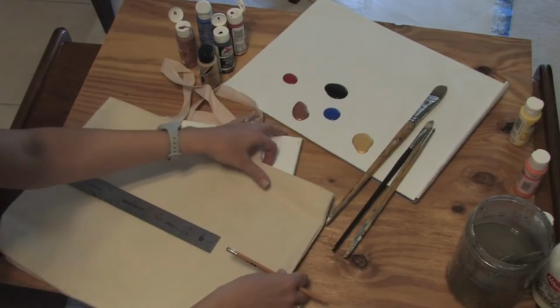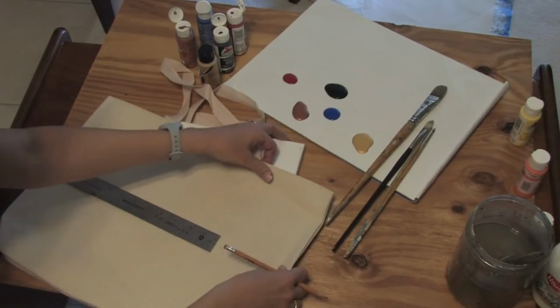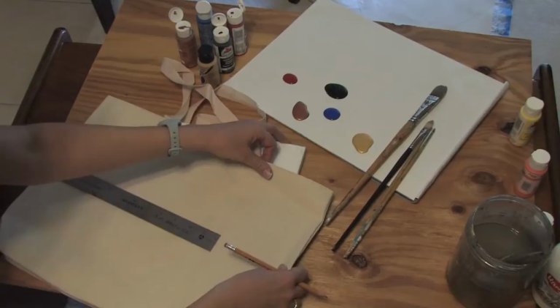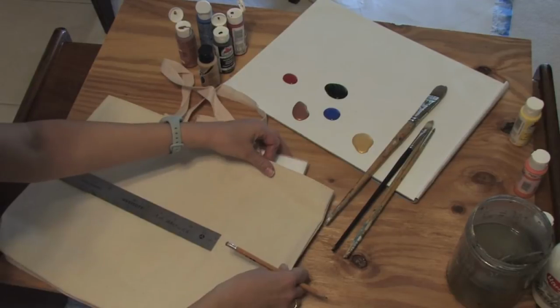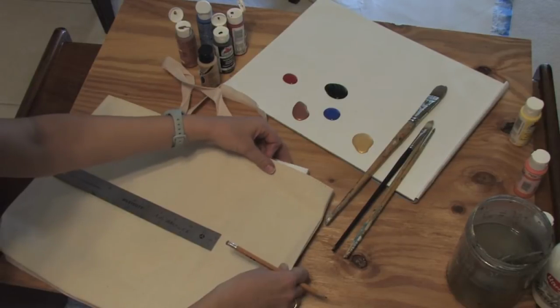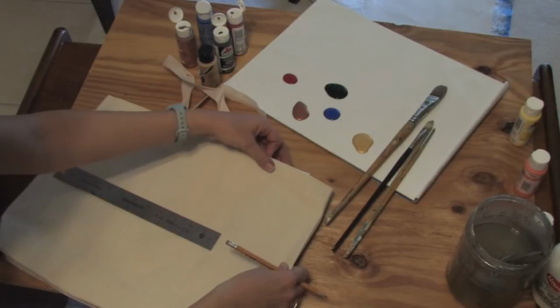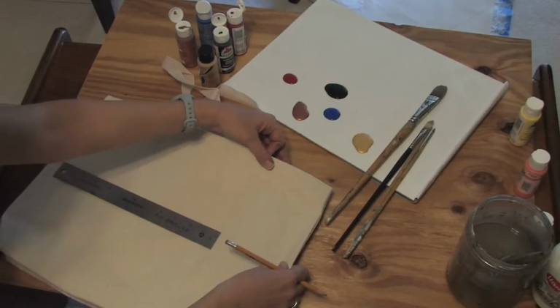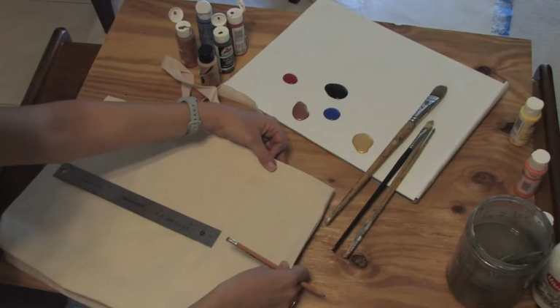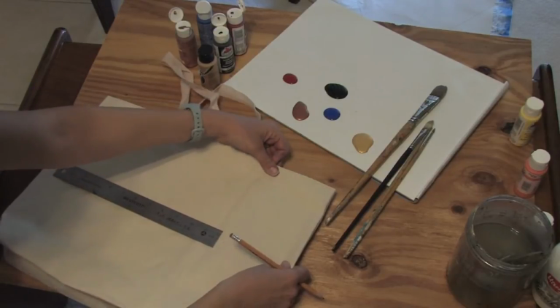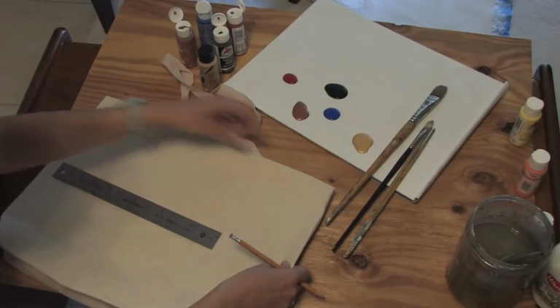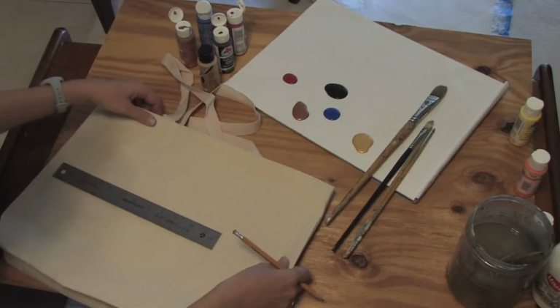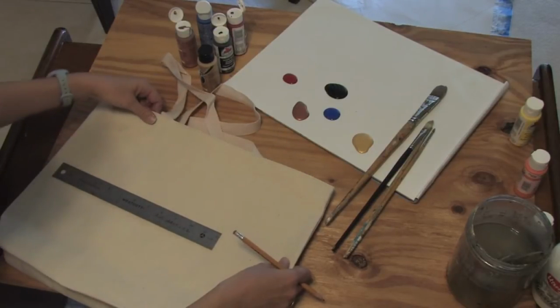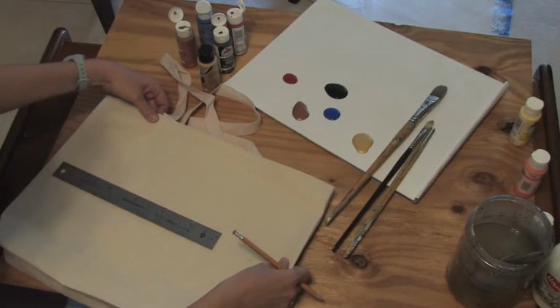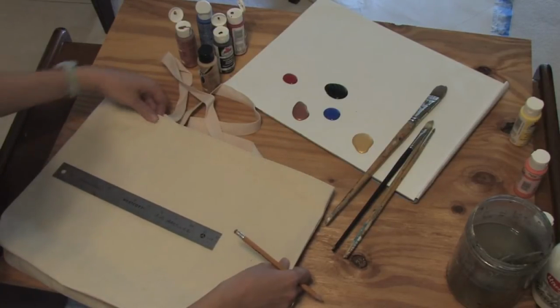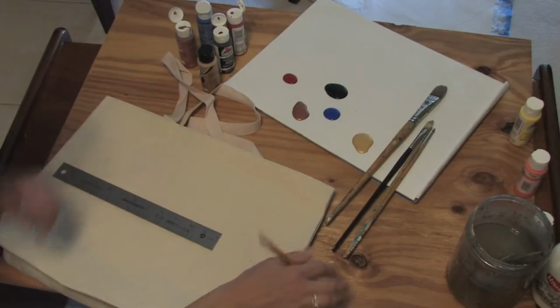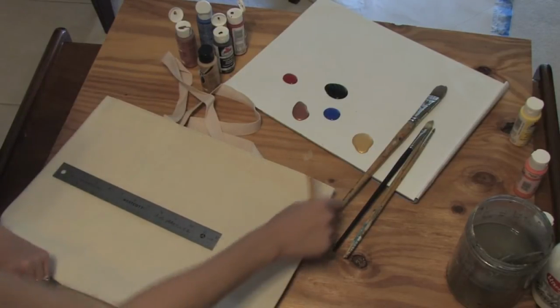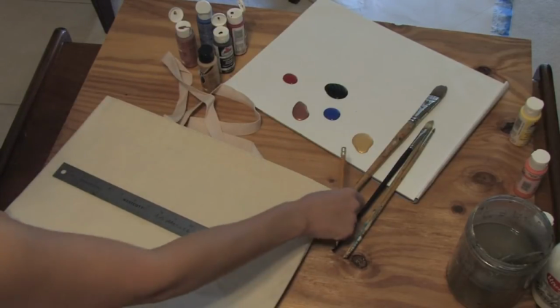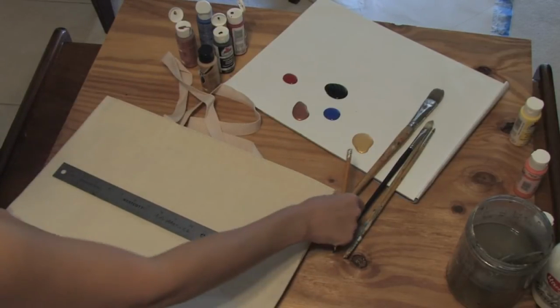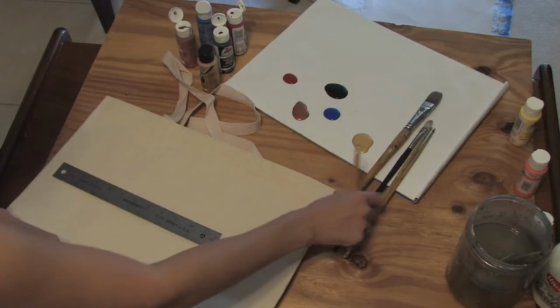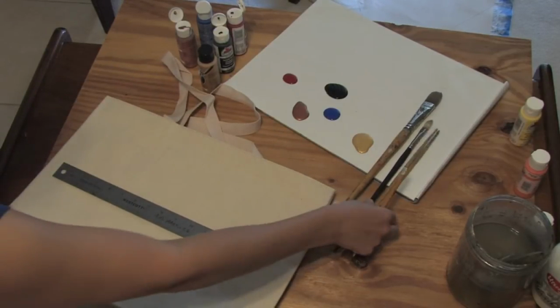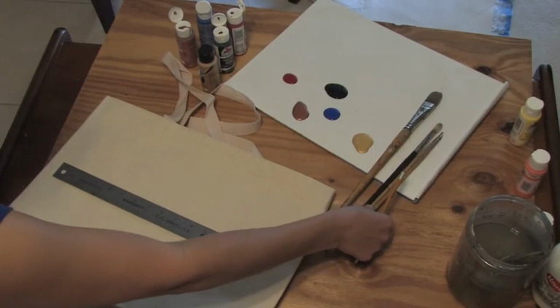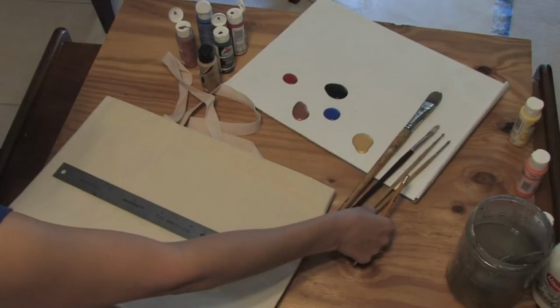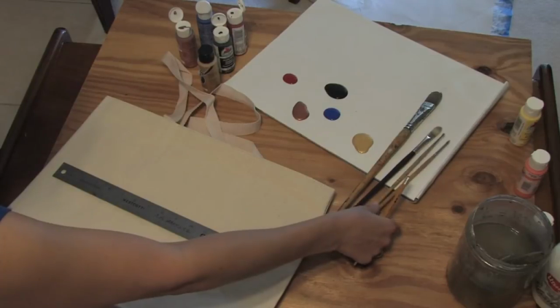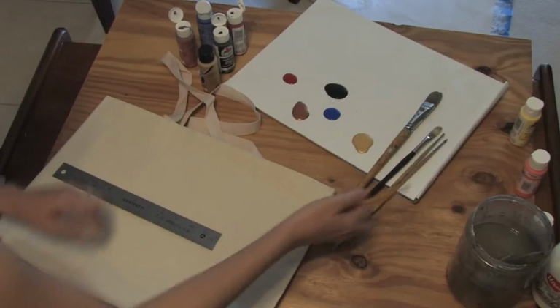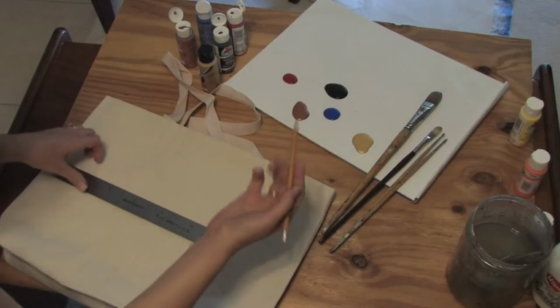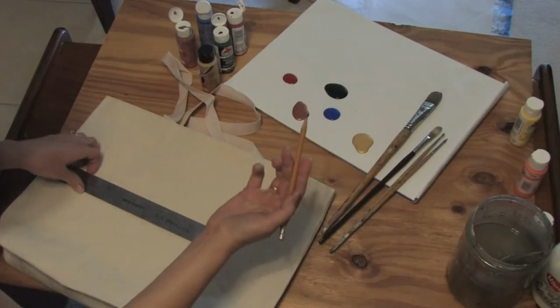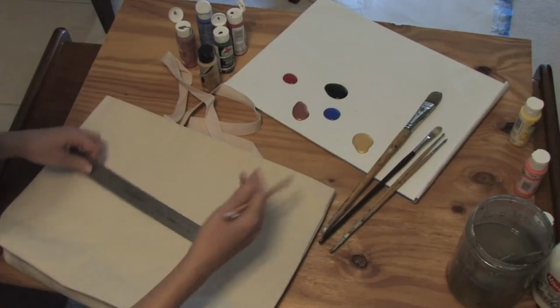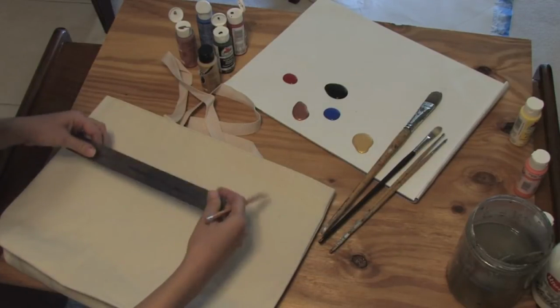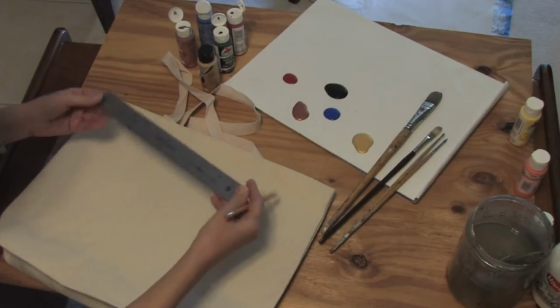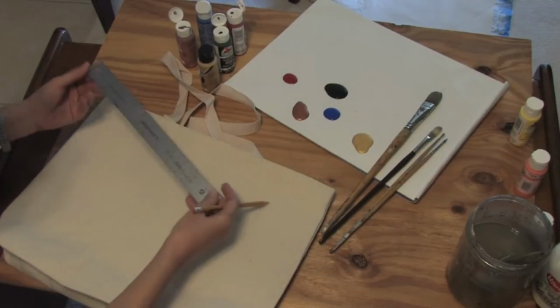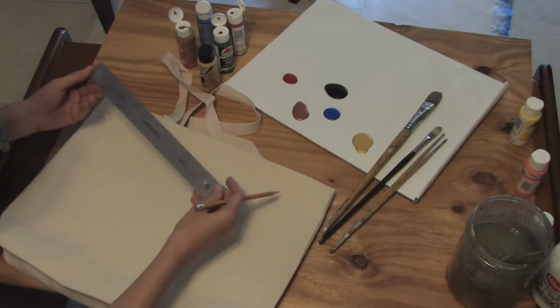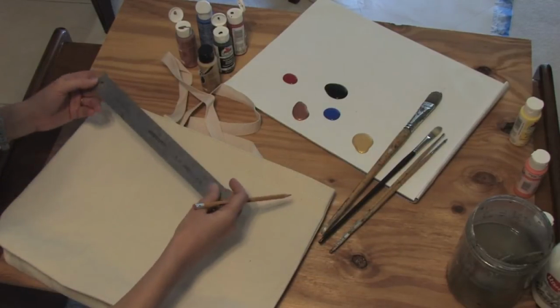That's up to you though. If you like kind of freehand and want to see what happens on the other side, you can do that. You also need some brushes of different widths, a pencil, and a ruler if you'd like.